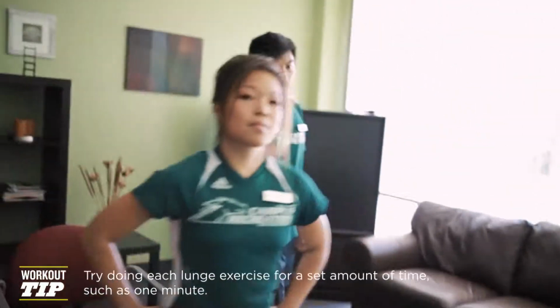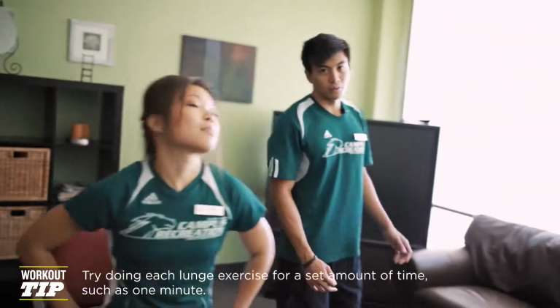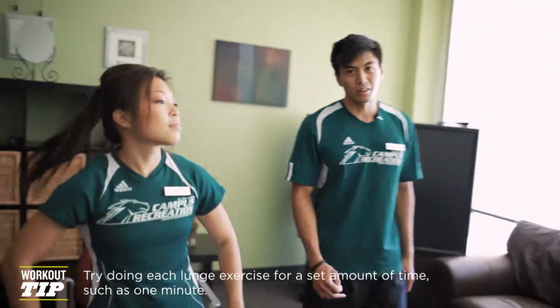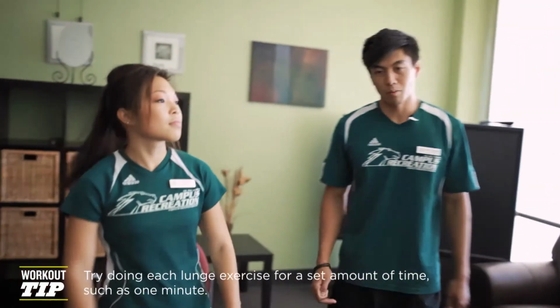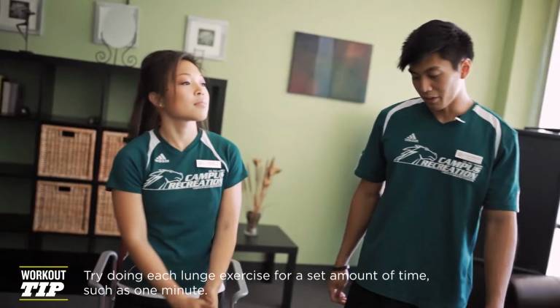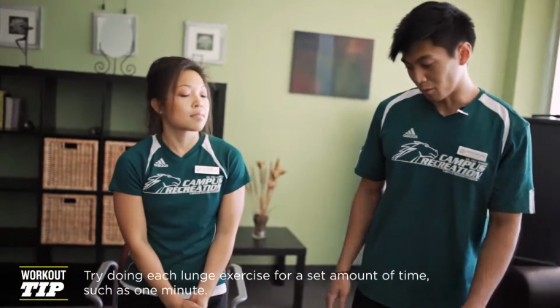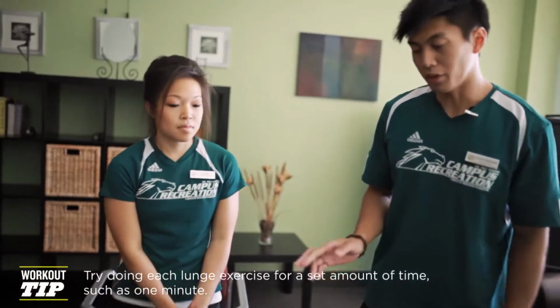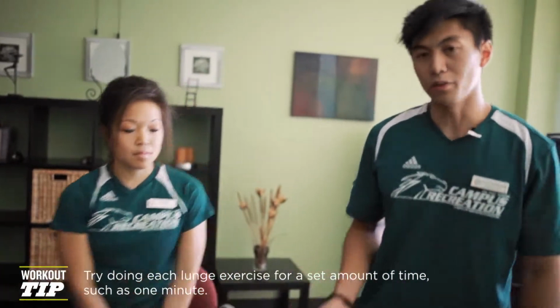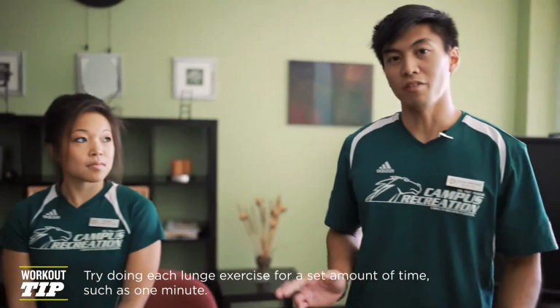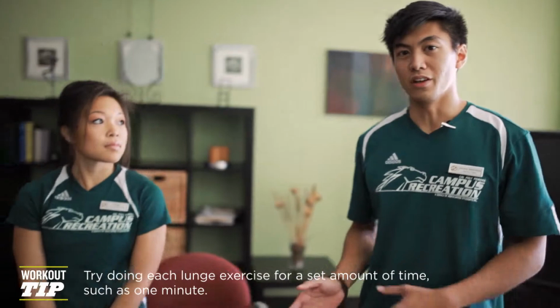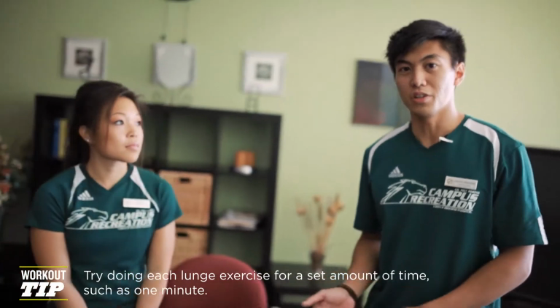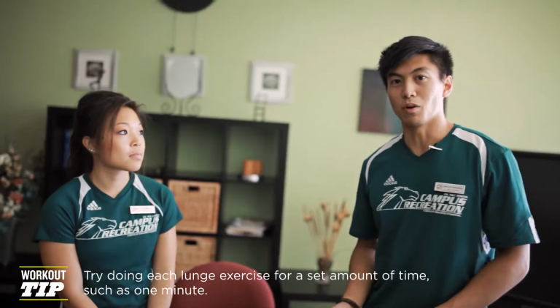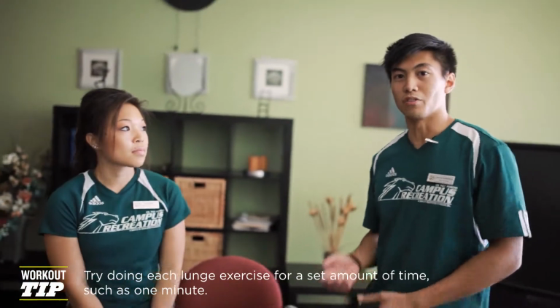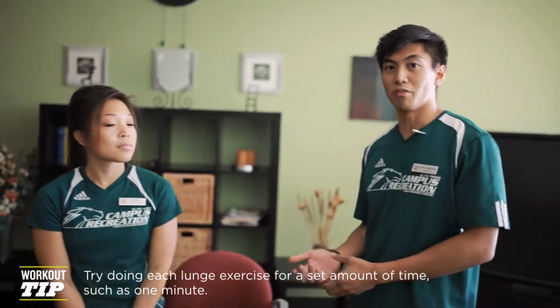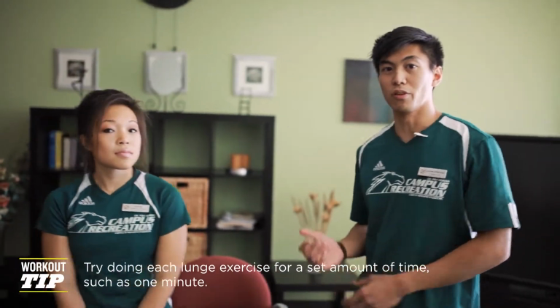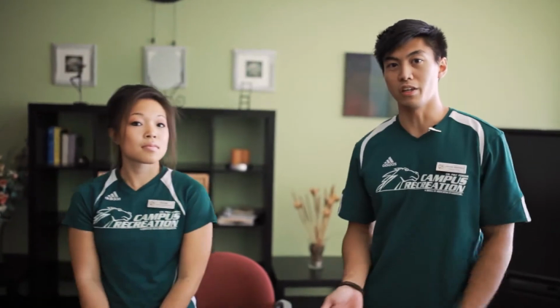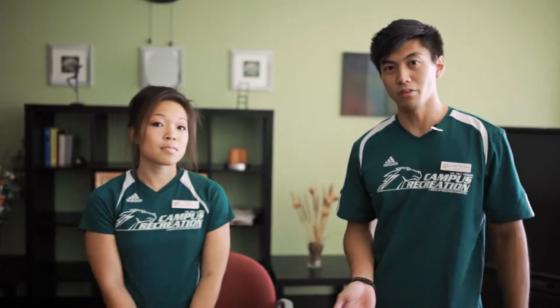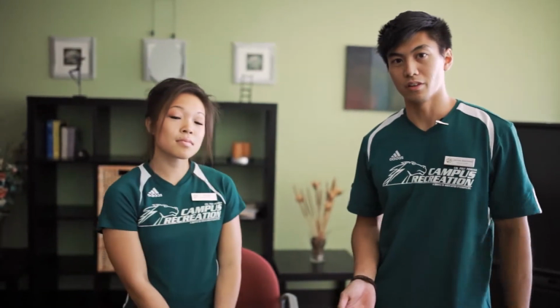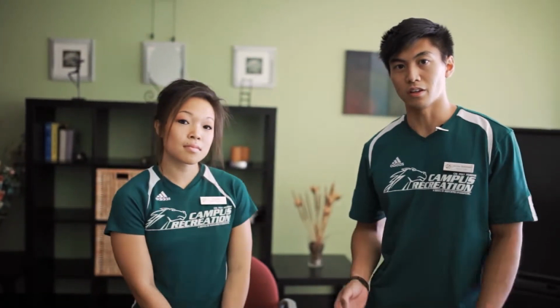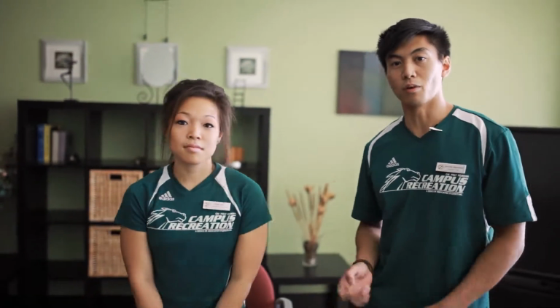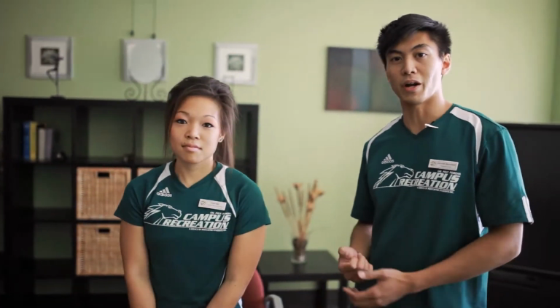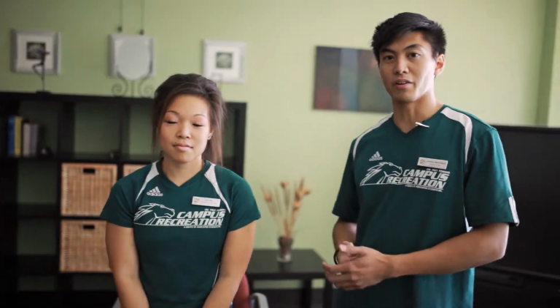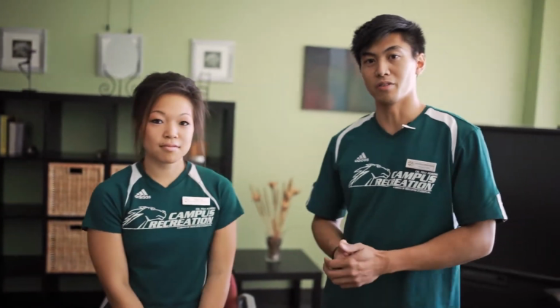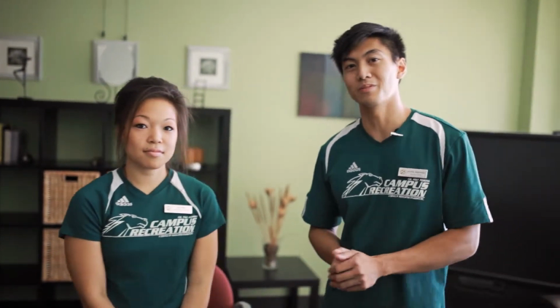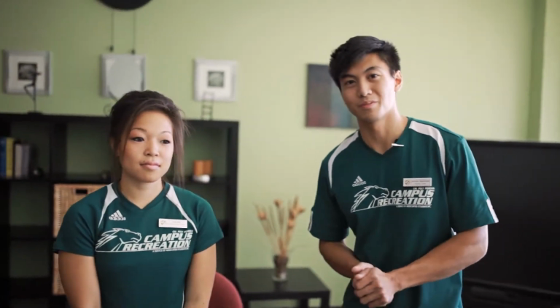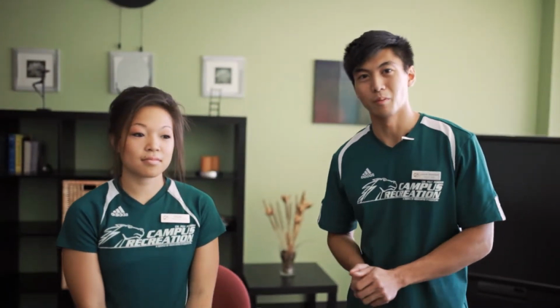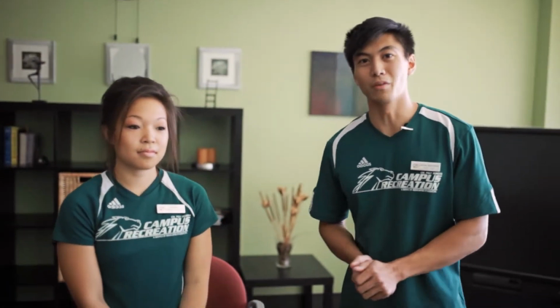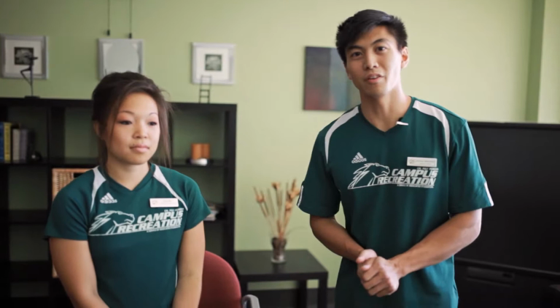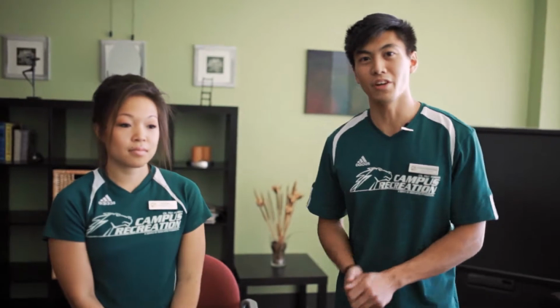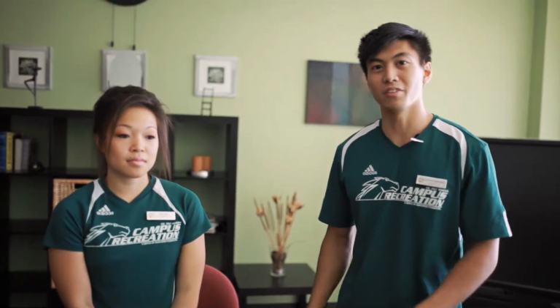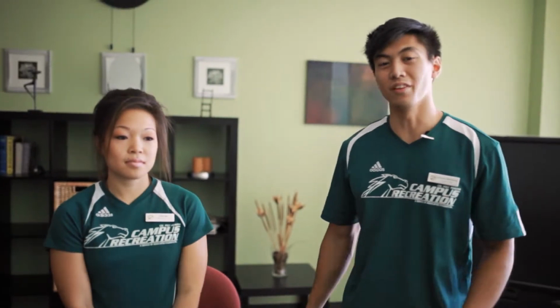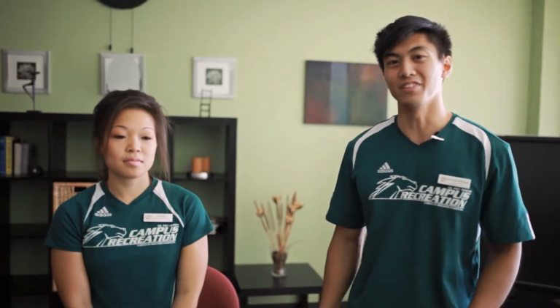One thing to keep in mind when doing every lunge: you want to drive through the heels because that's where all the power comes from. And those are the variations of the lunges.